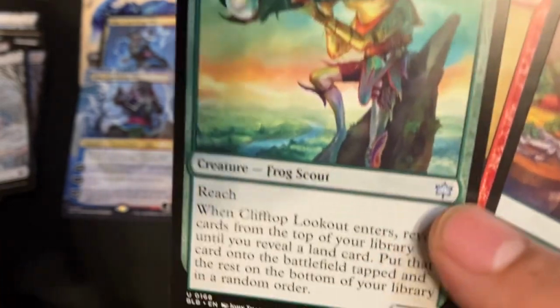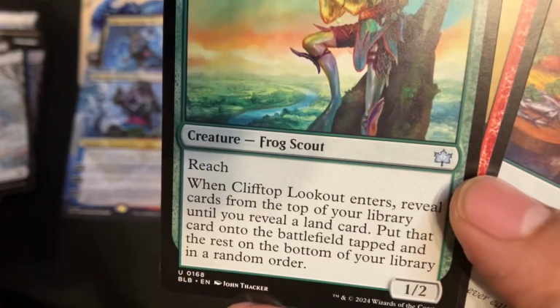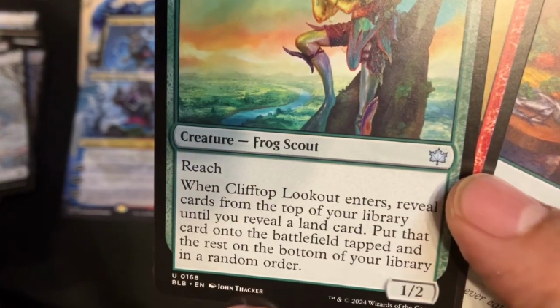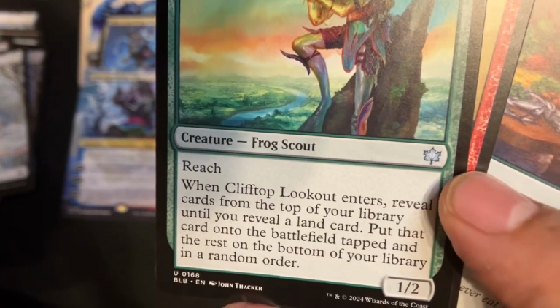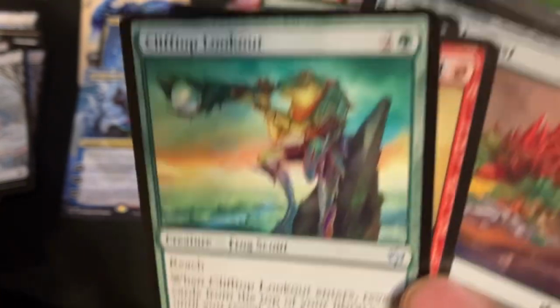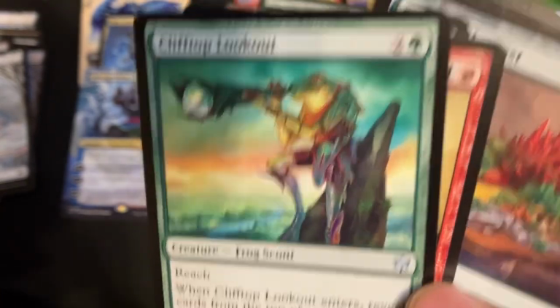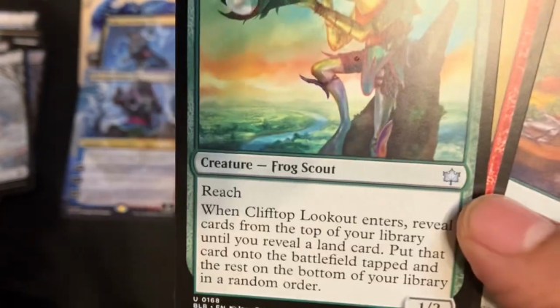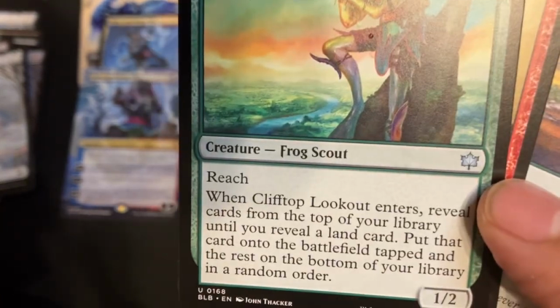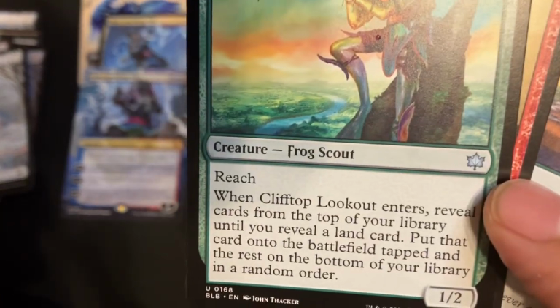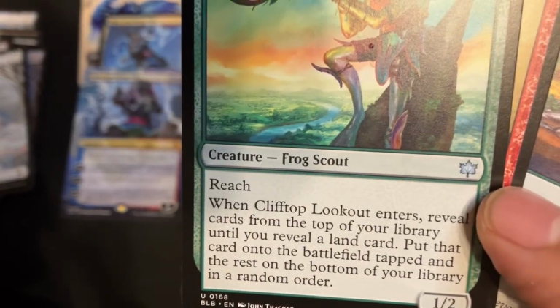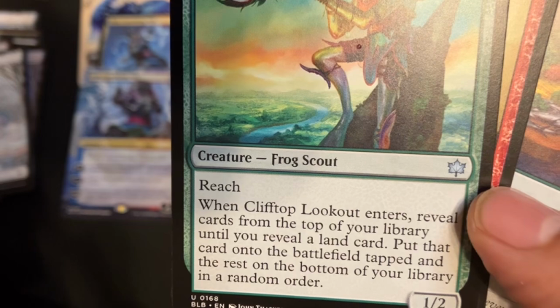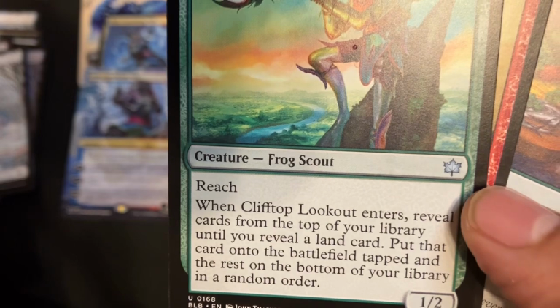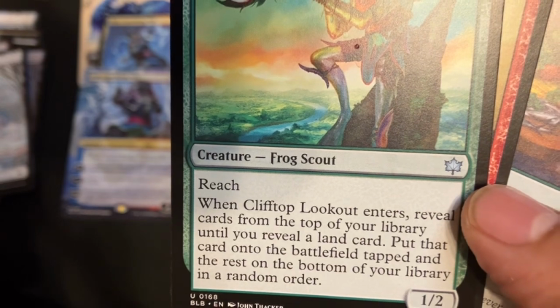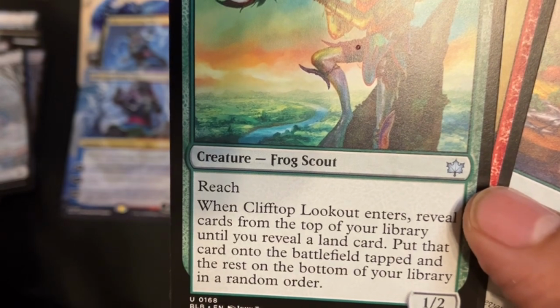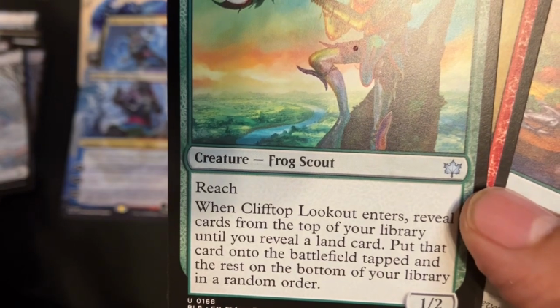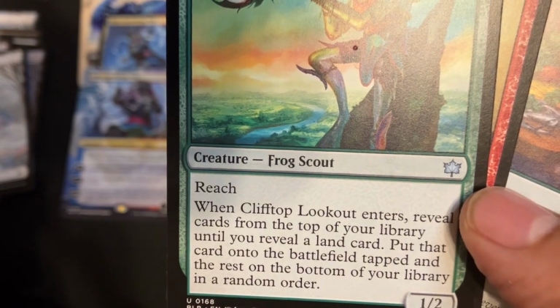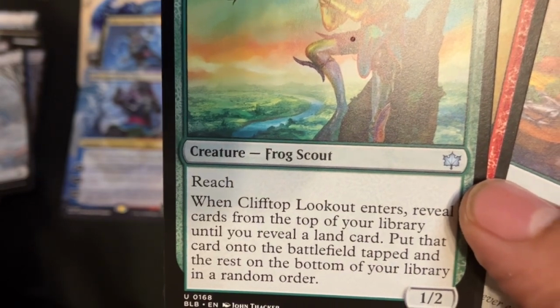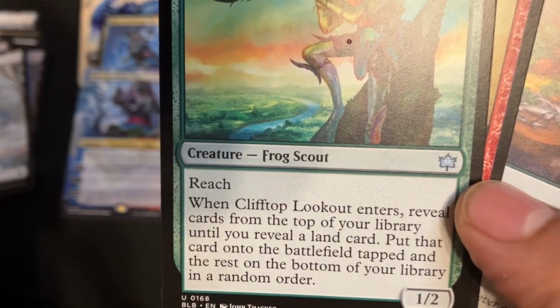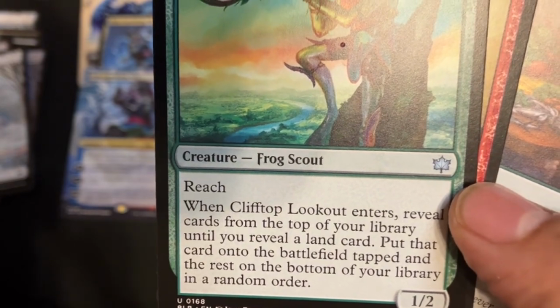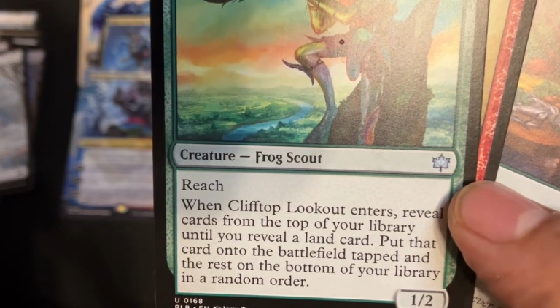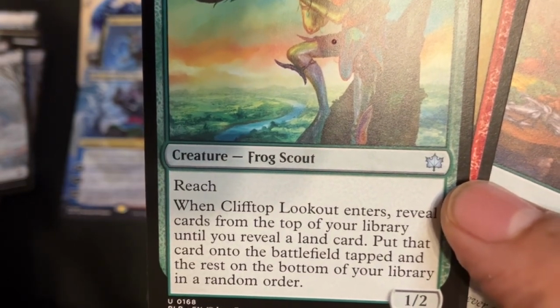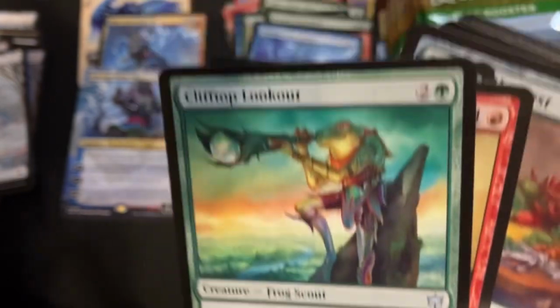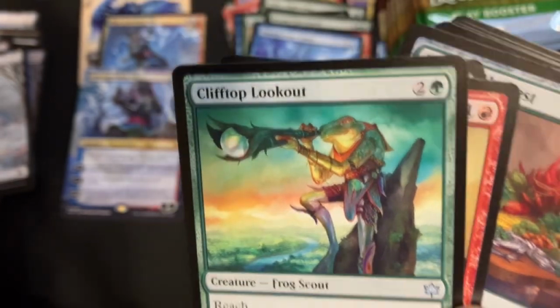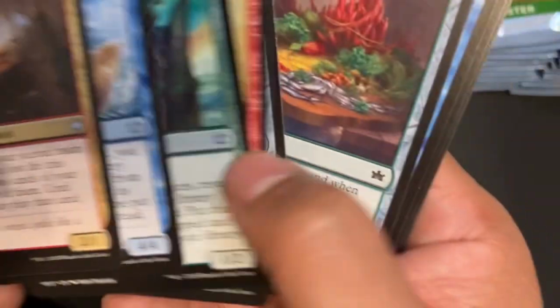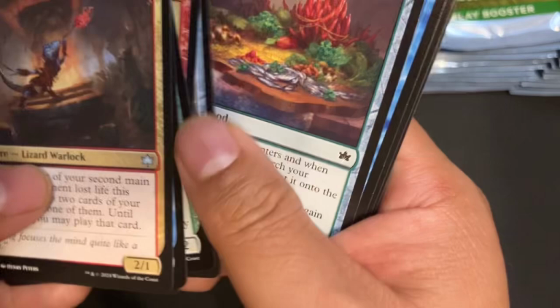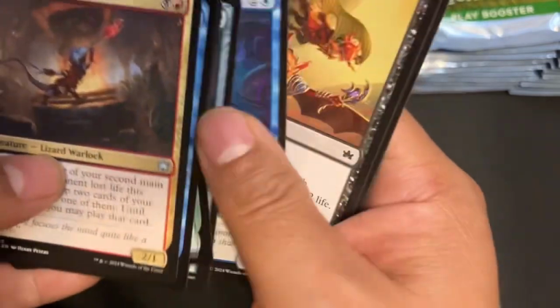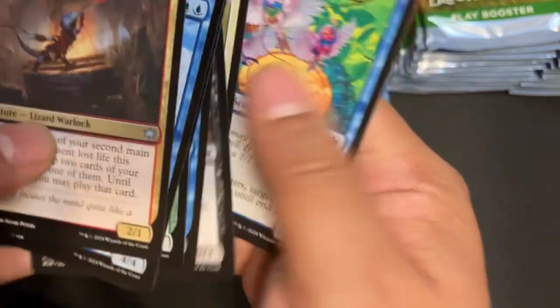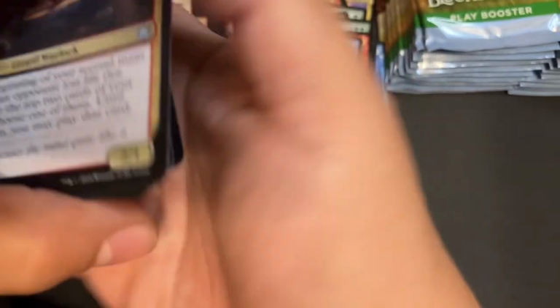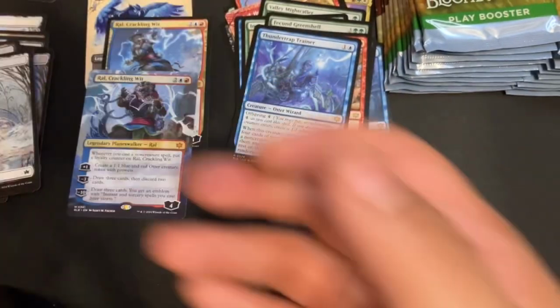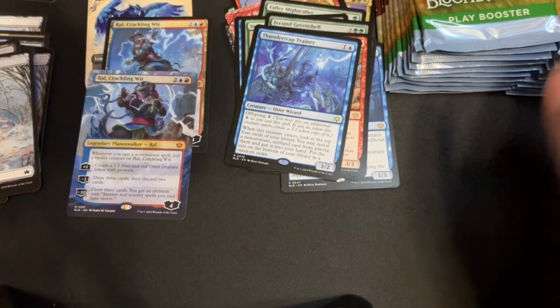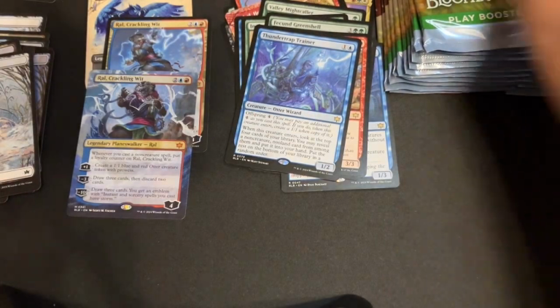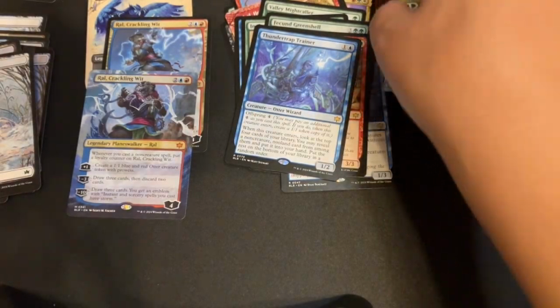Reach, 1/2 — wait, four, three. When it enters, reveal cards from the top of your library until you reveal a land card. Put that card onto the battlefield tapped and the rest on the bottom of your library in a random order. Neat!